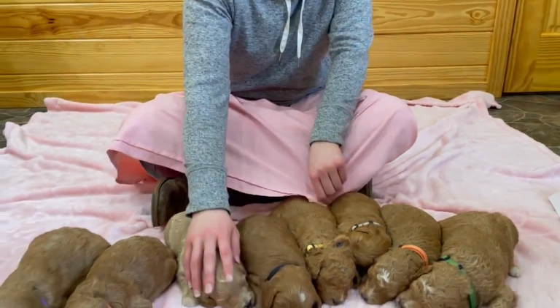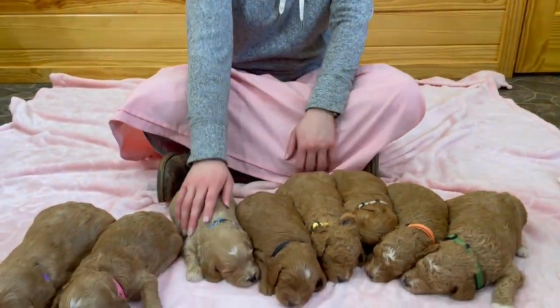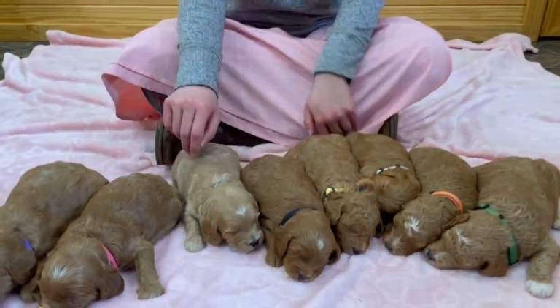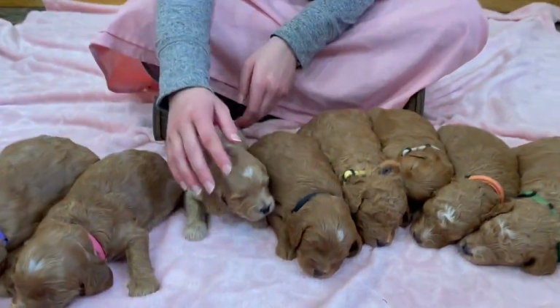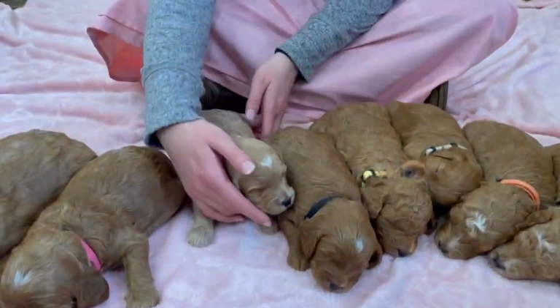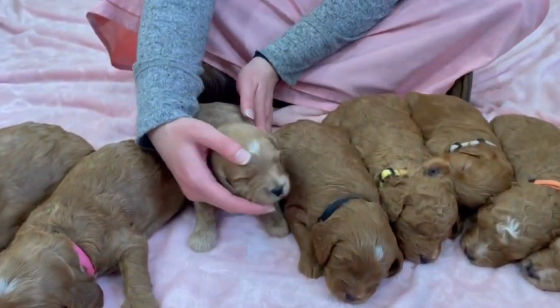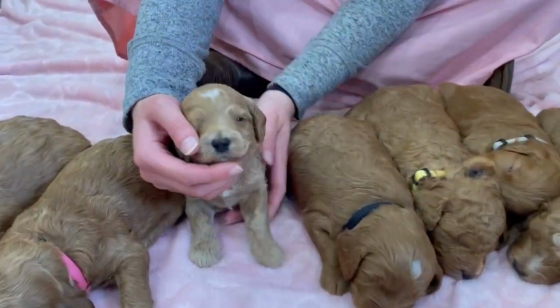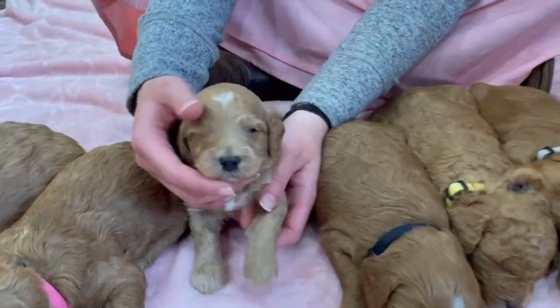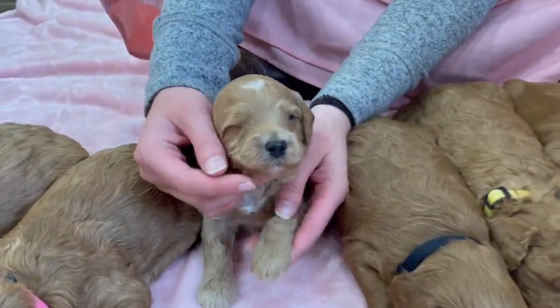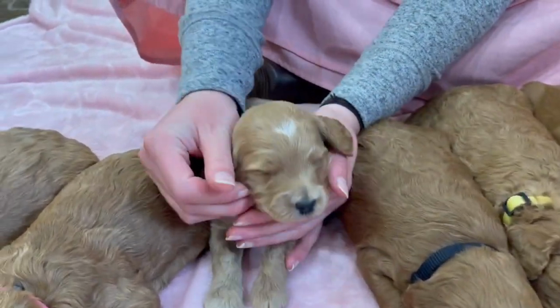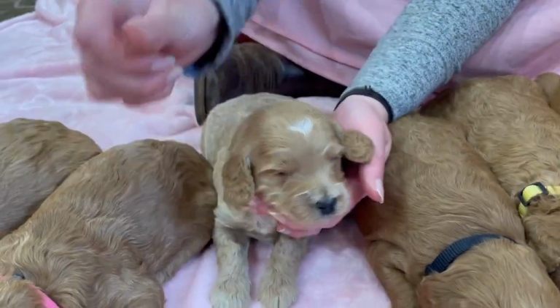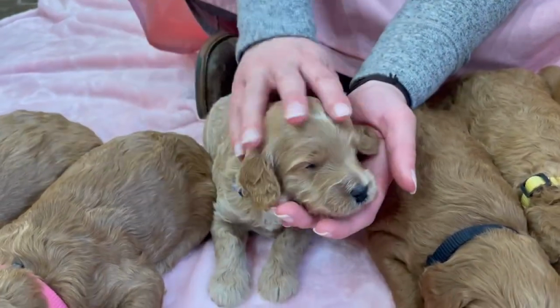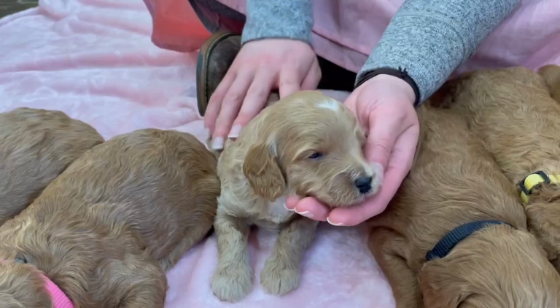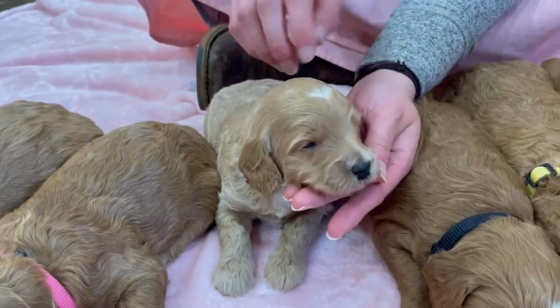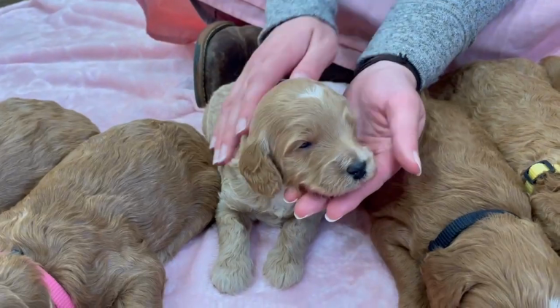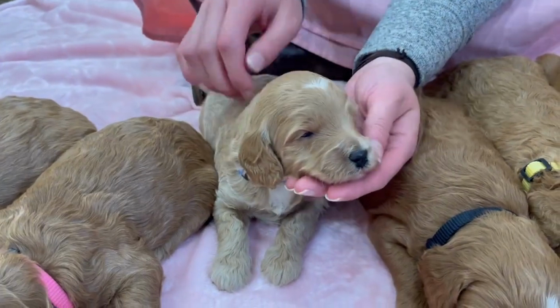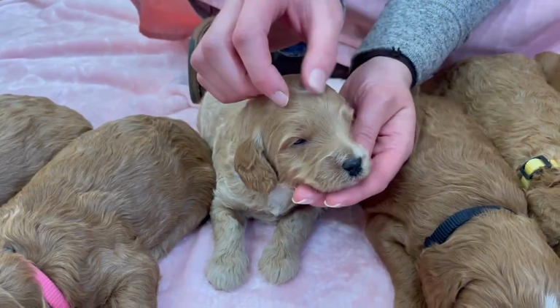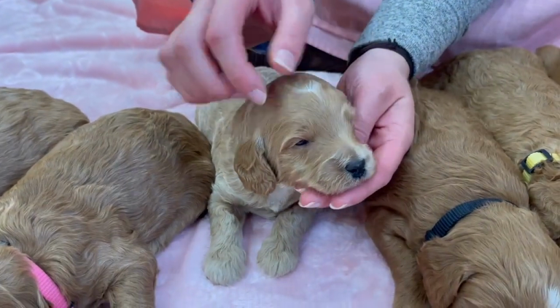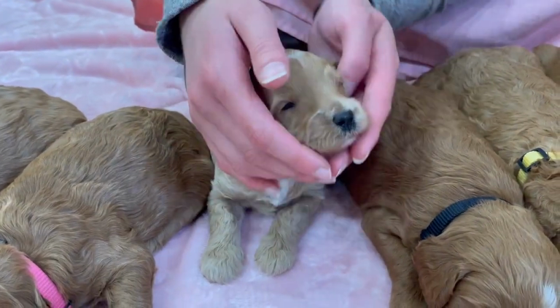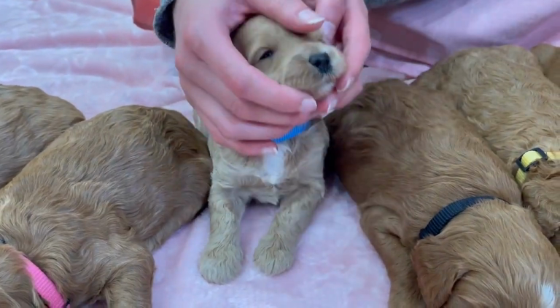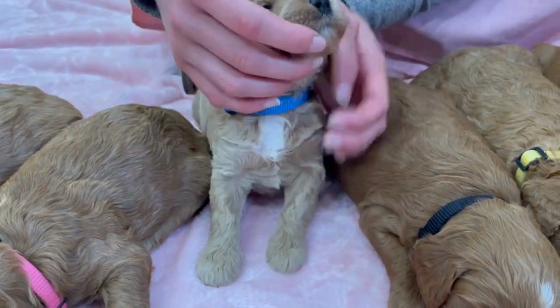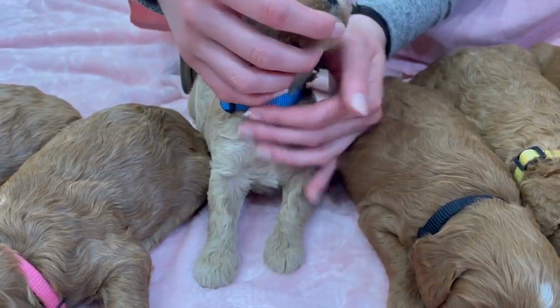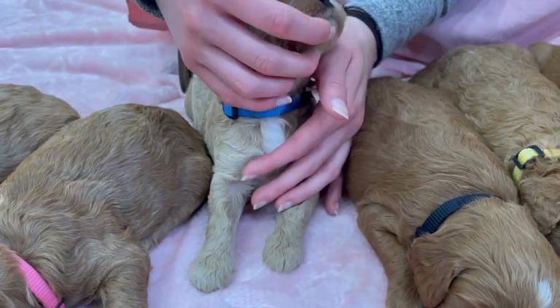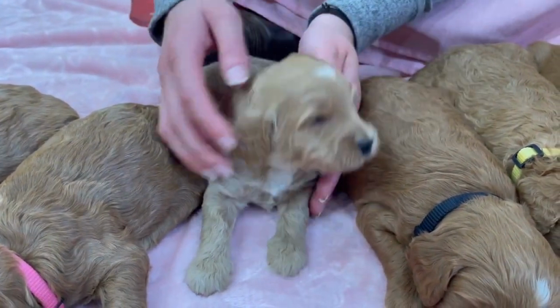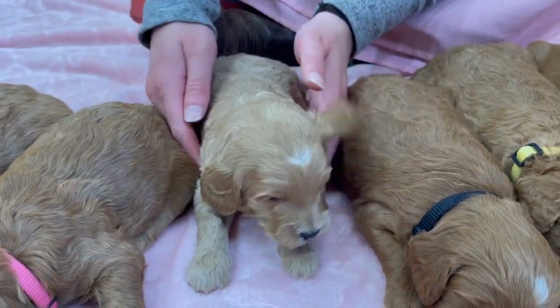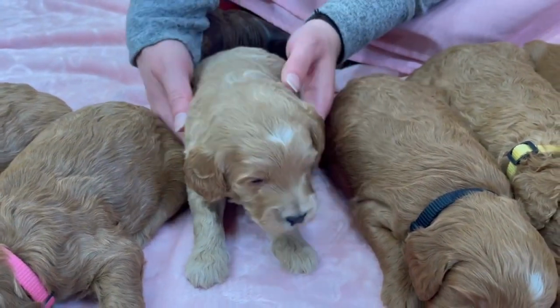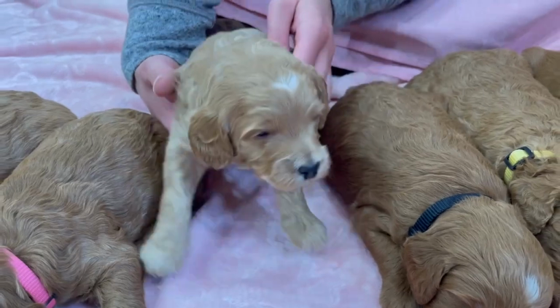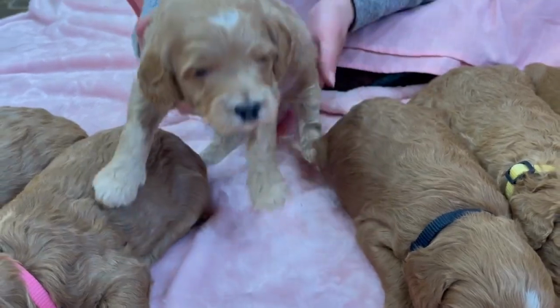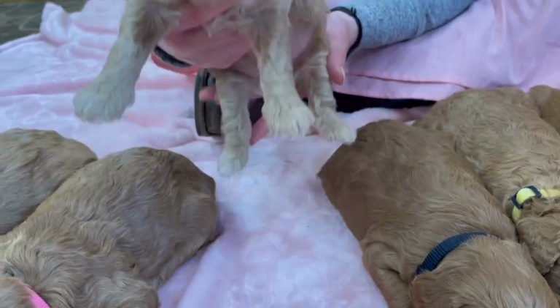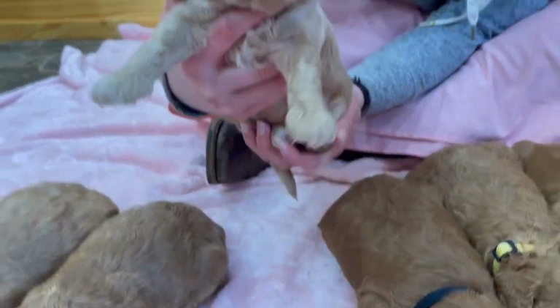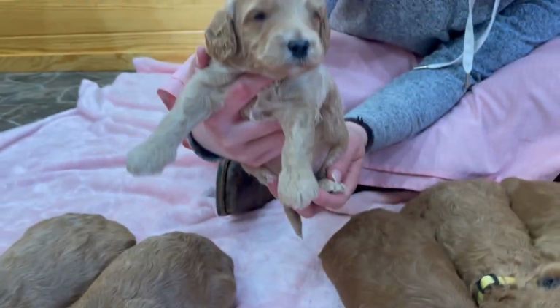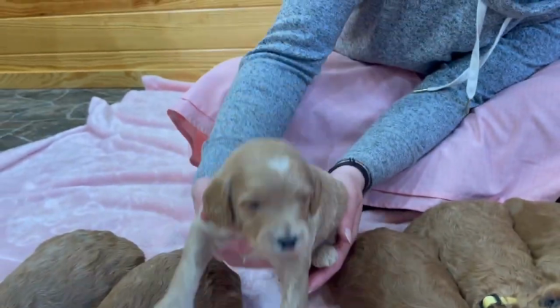This guy right here is going to be Skipper. He would have a little more of a lighter coat, maybe a little more wavy on the top of his head and his chest. He's a very, very sweet boy.